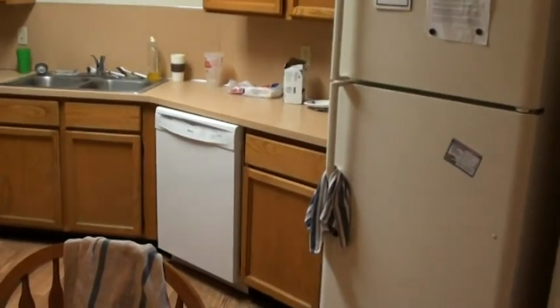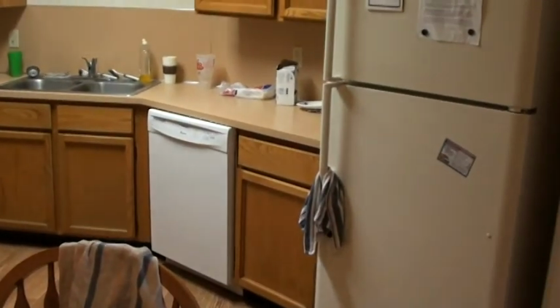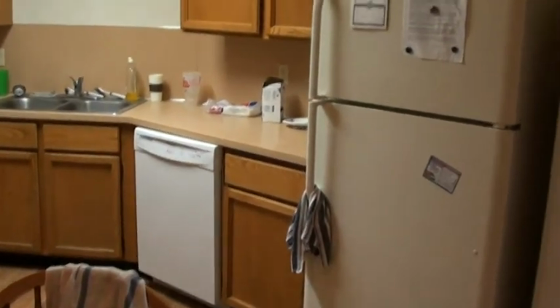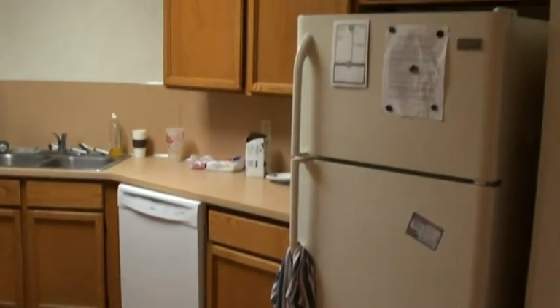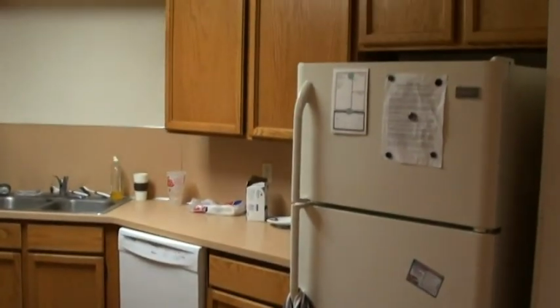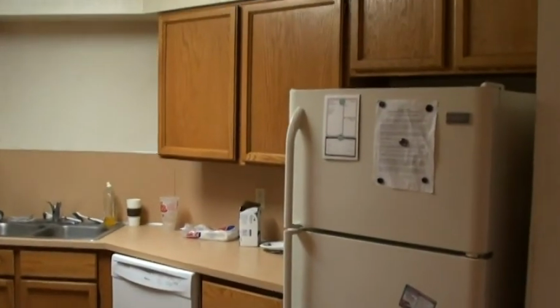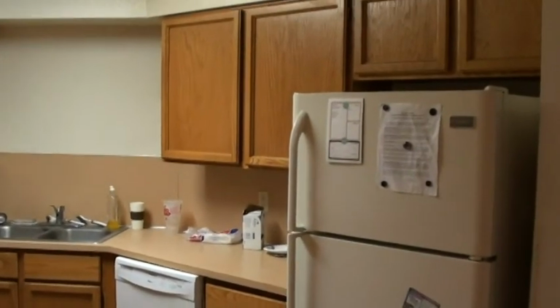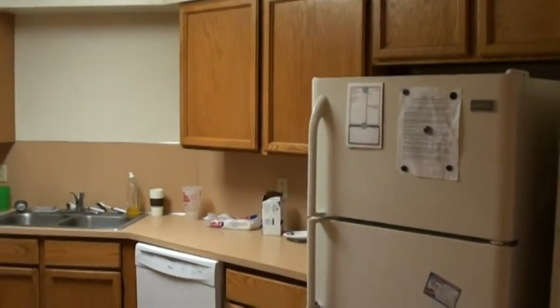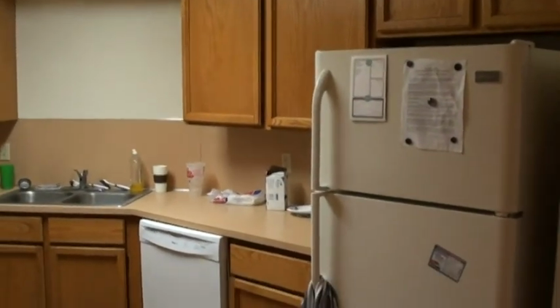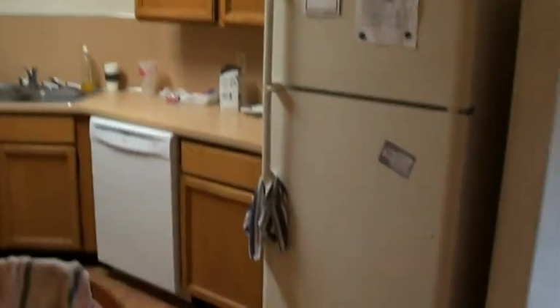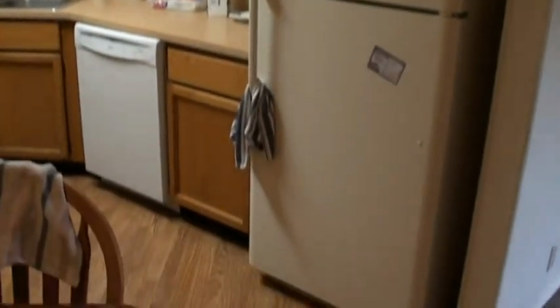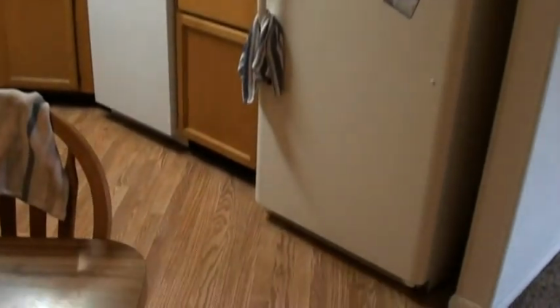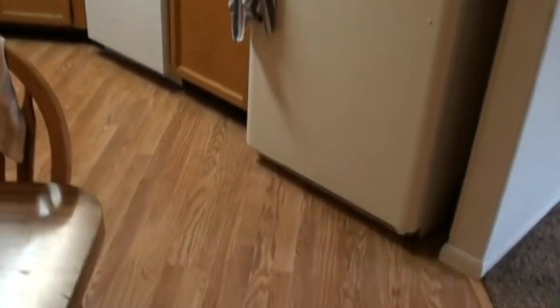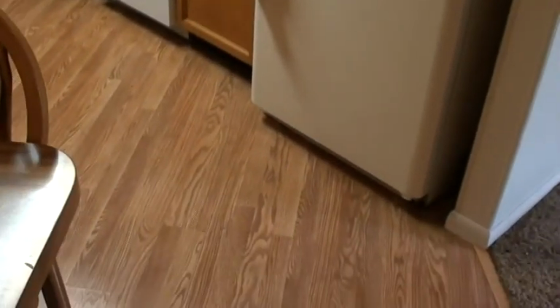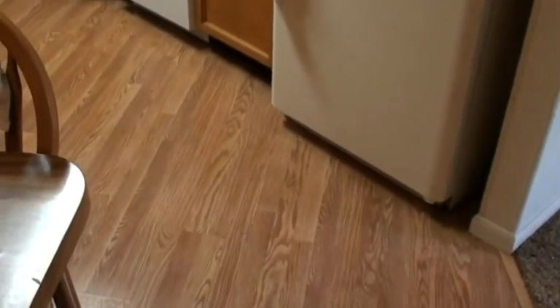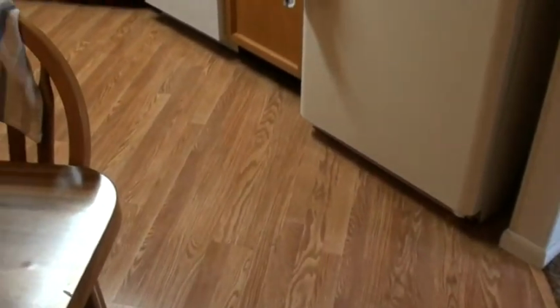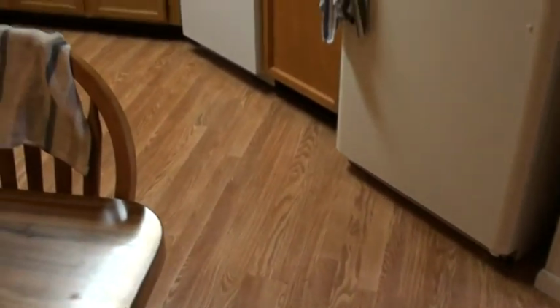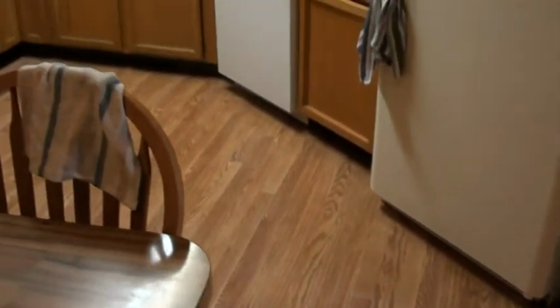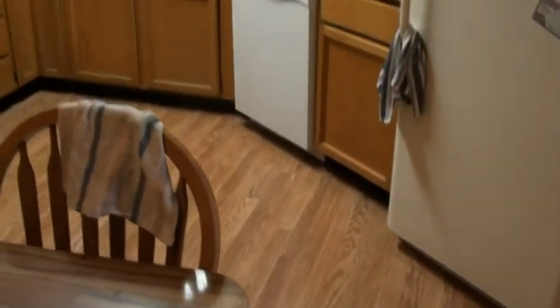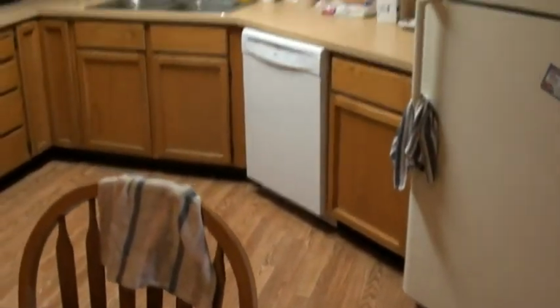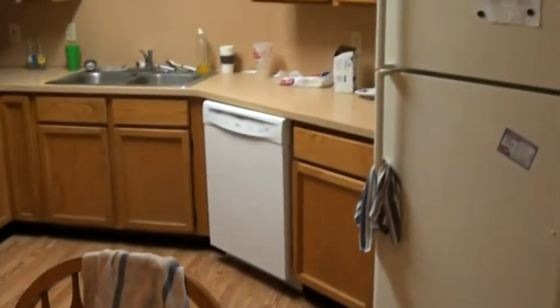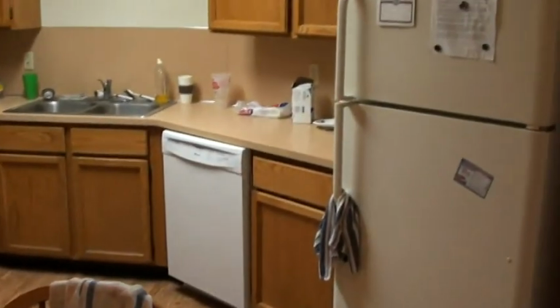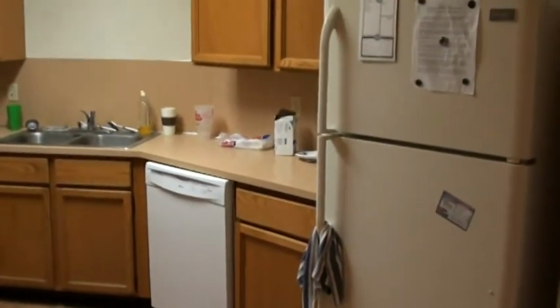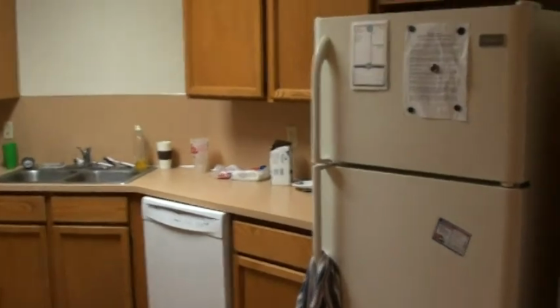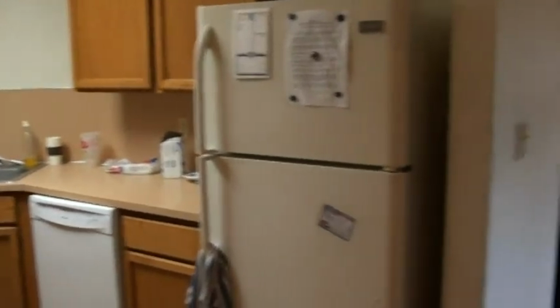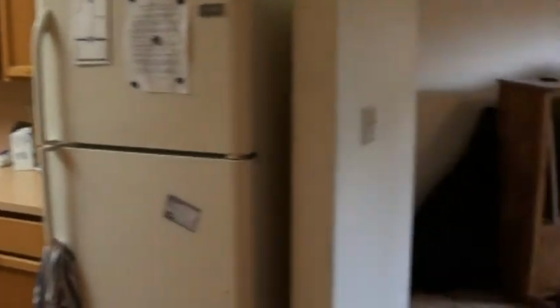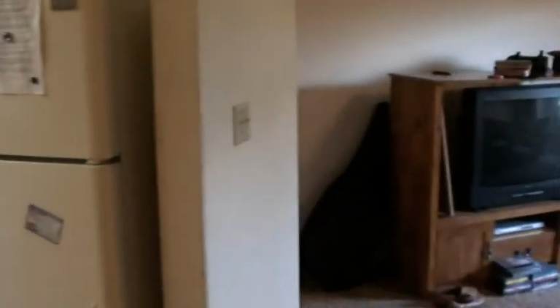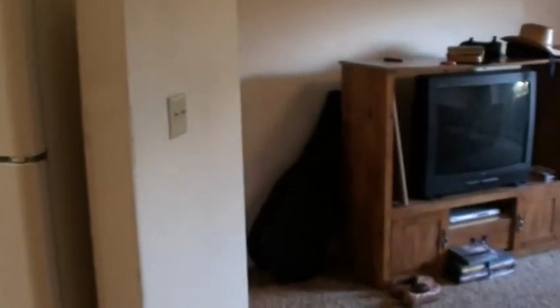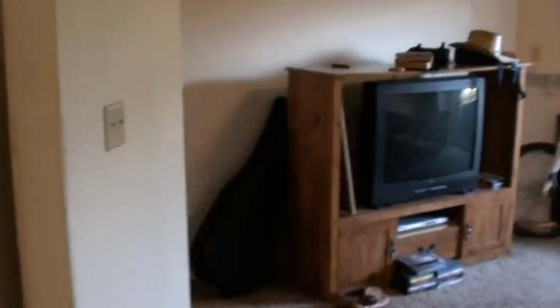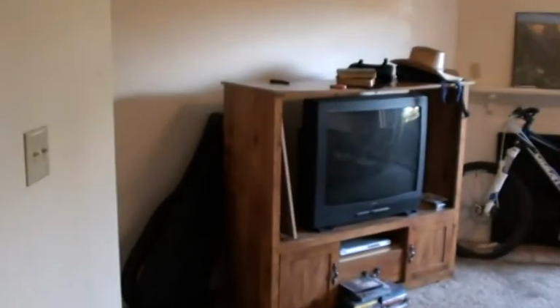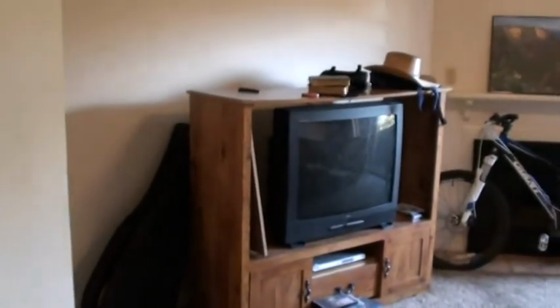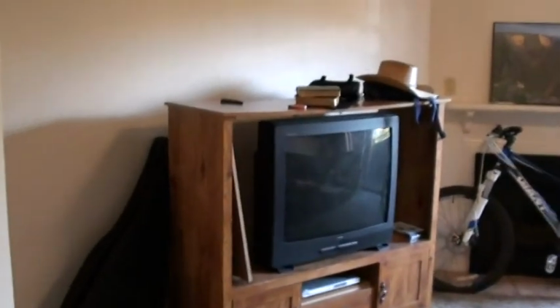A shot of the refrigerator and dishwasher. This will have the wood laminate flooring on it as well, and a self-cleaning oven.